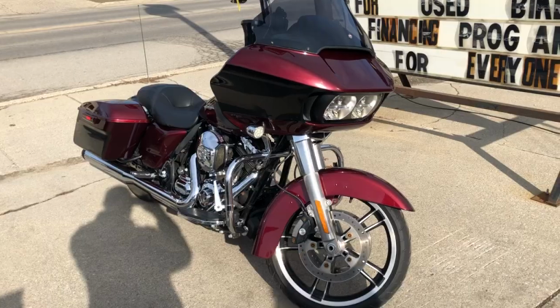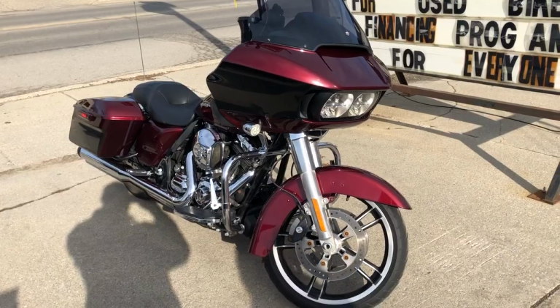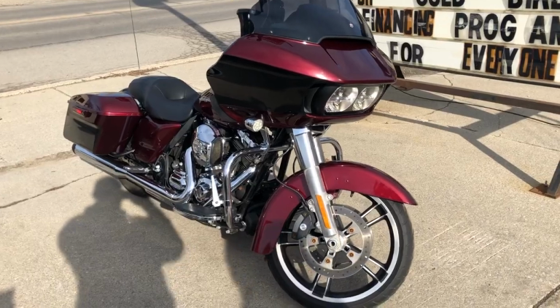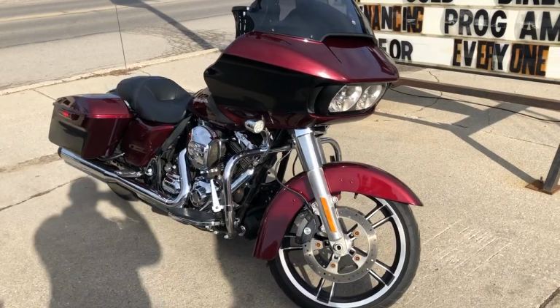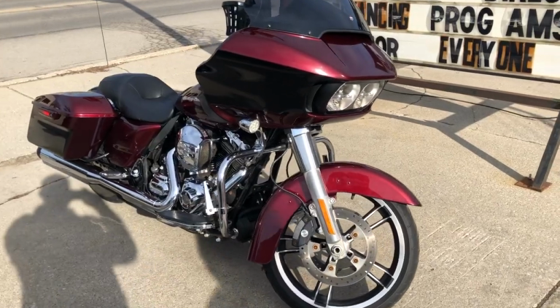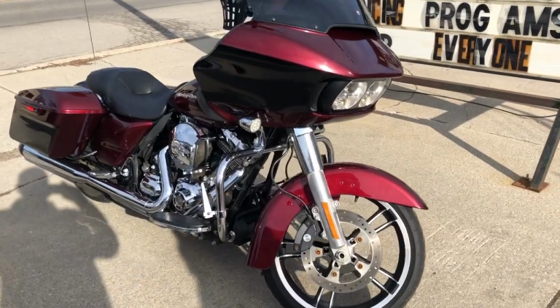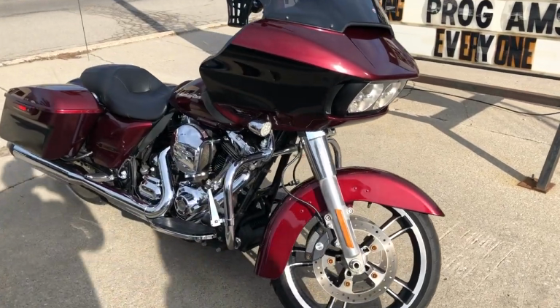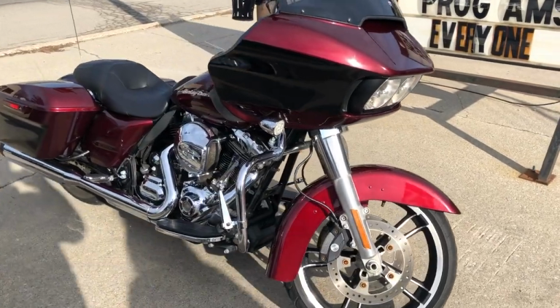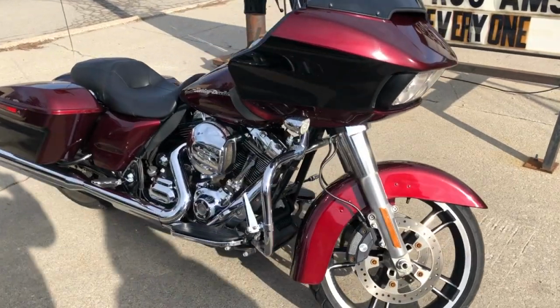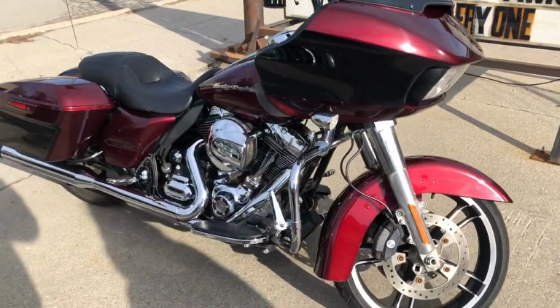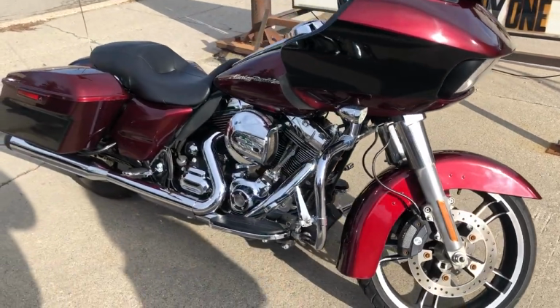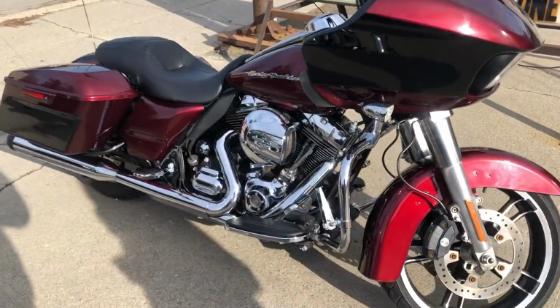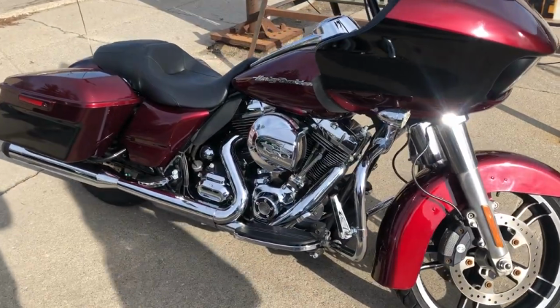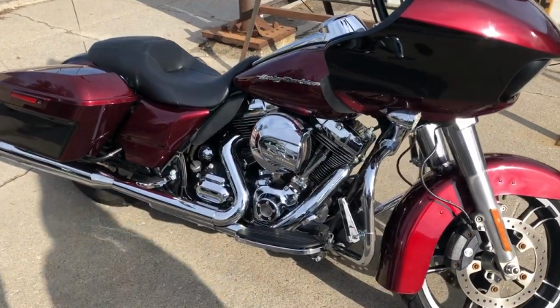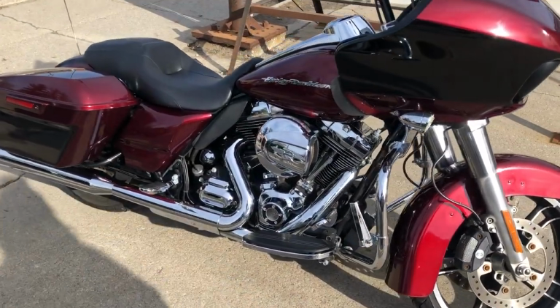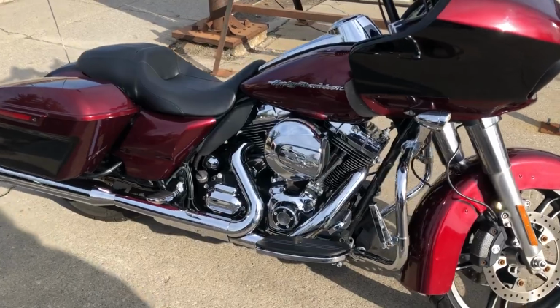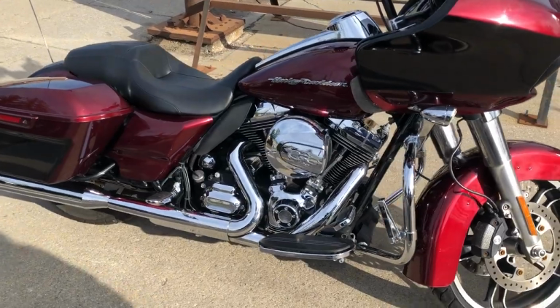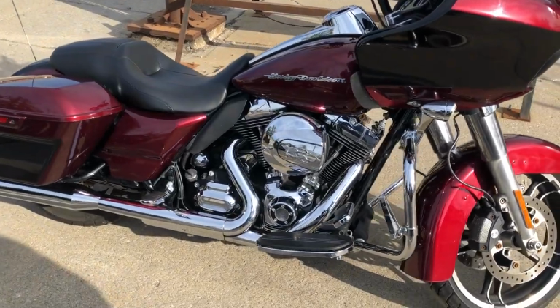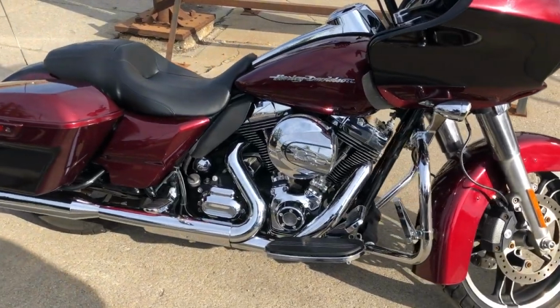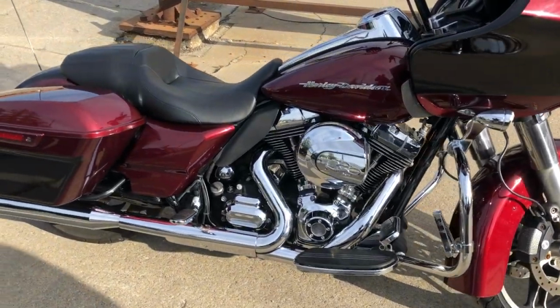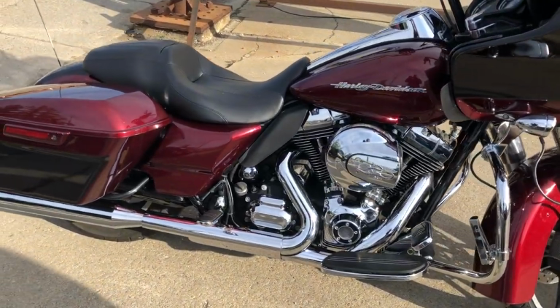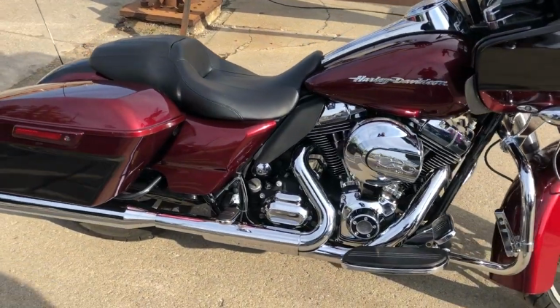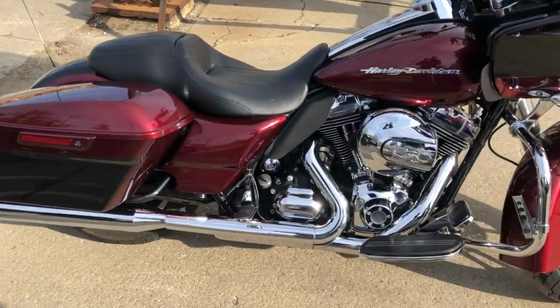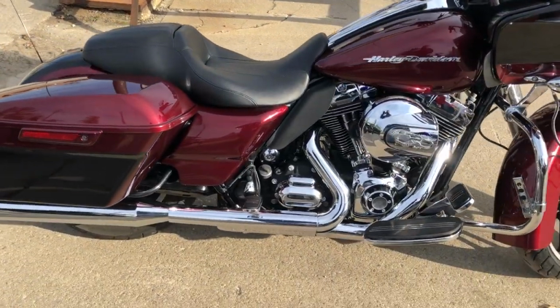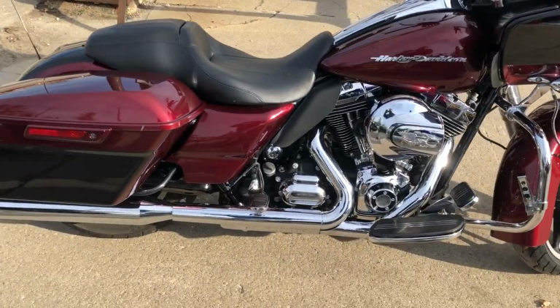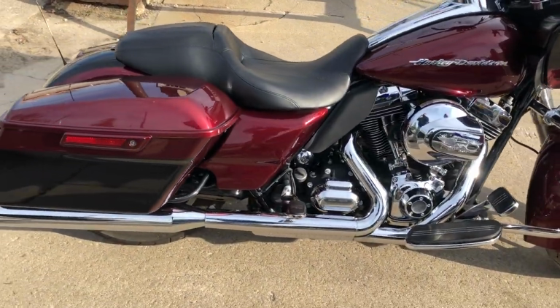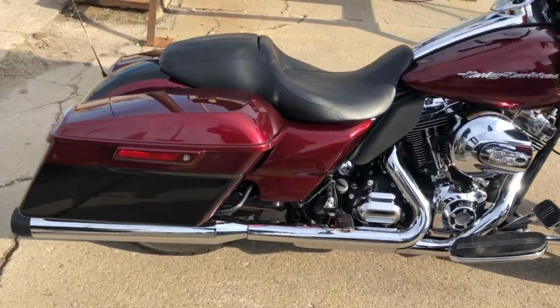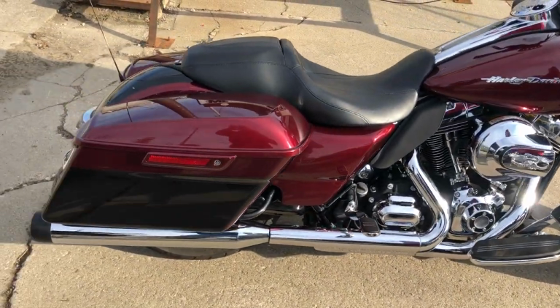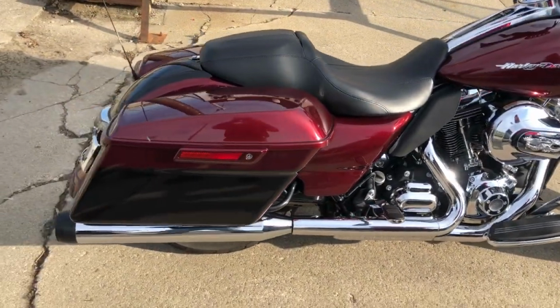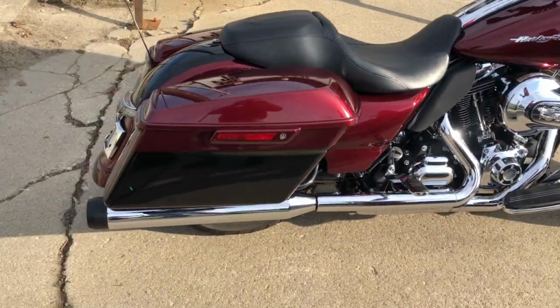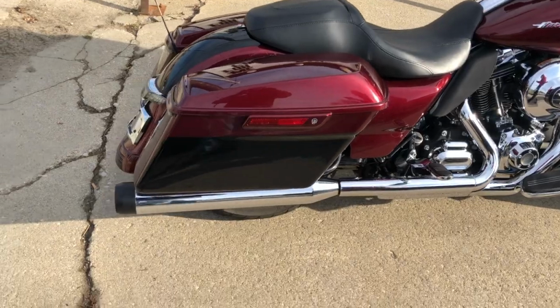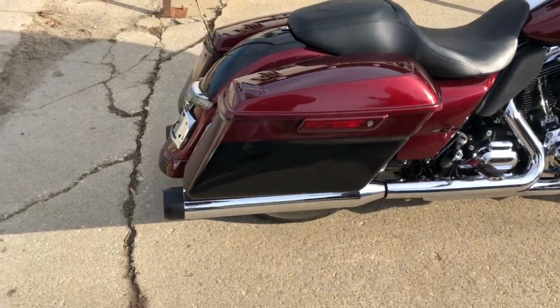Hey guys, approvalpowersports.com here. I have a used Road Glide for sale in that beautiful hard-to-find color. This is One Shark Road Glide.